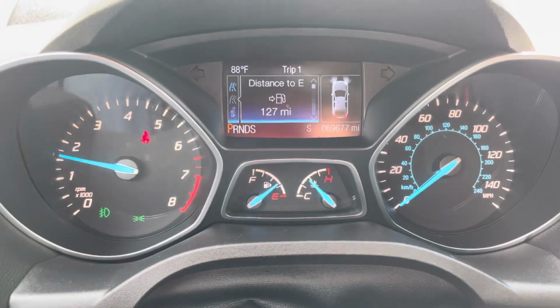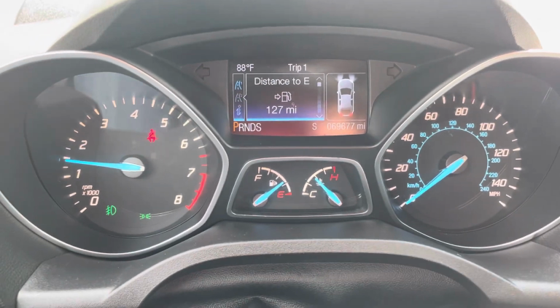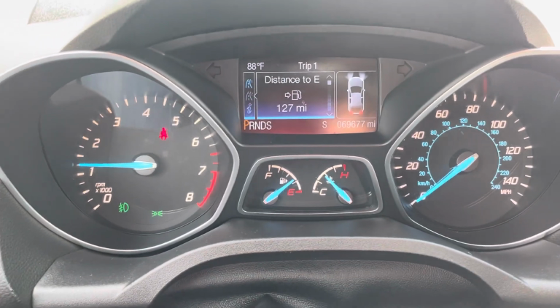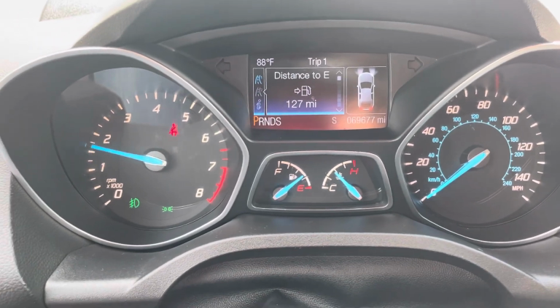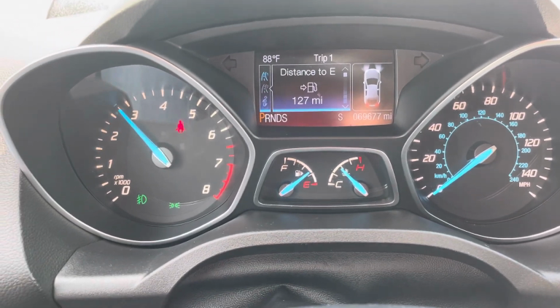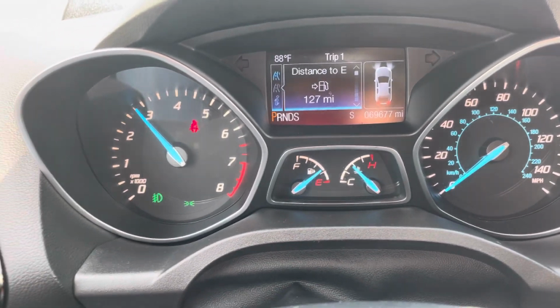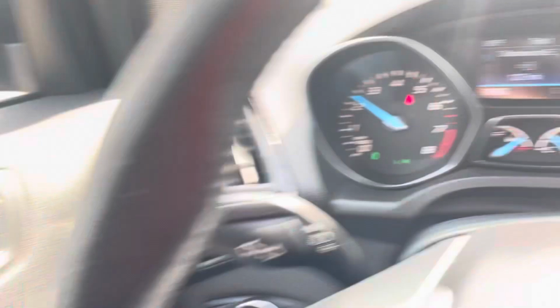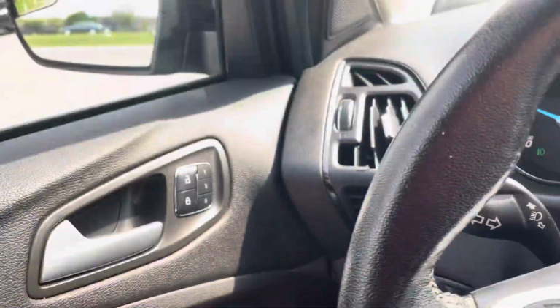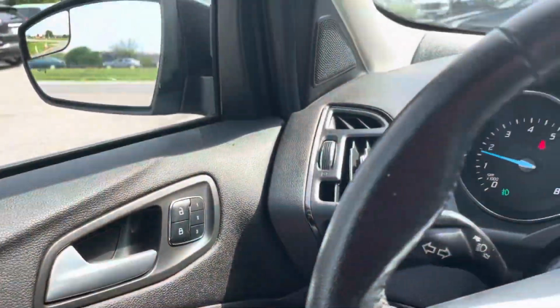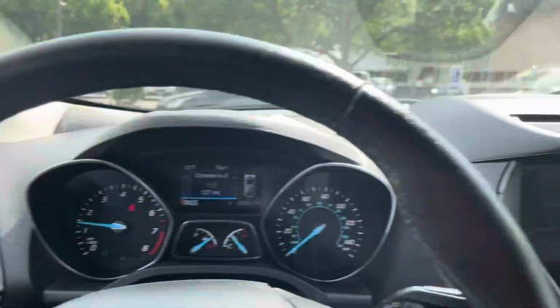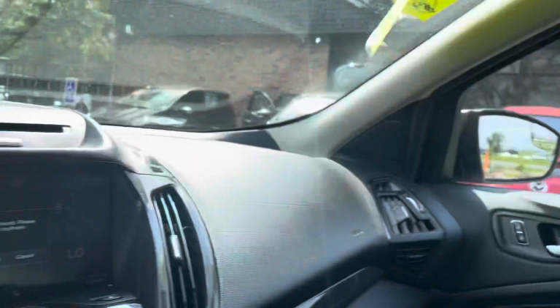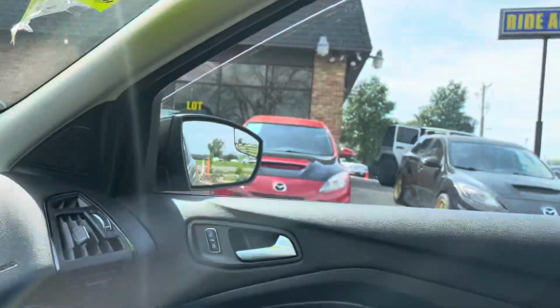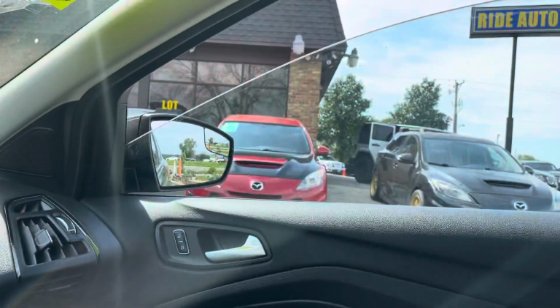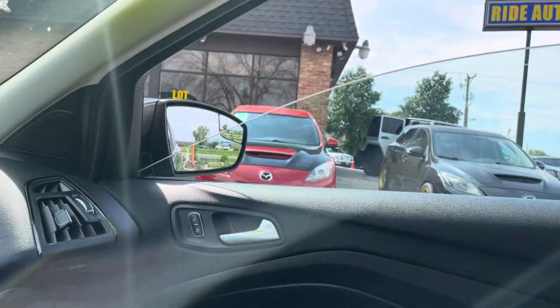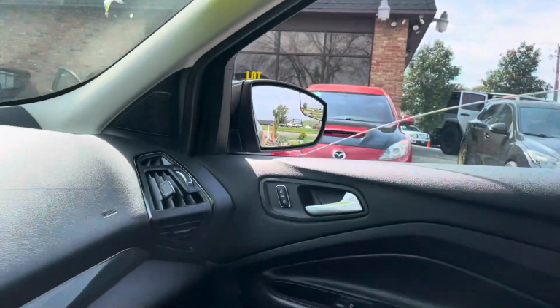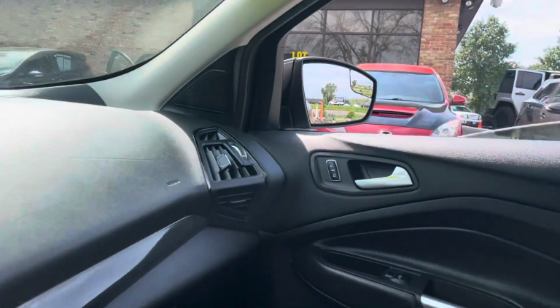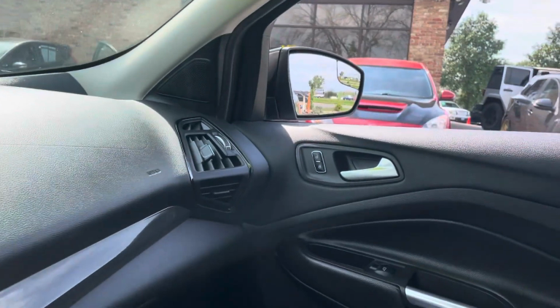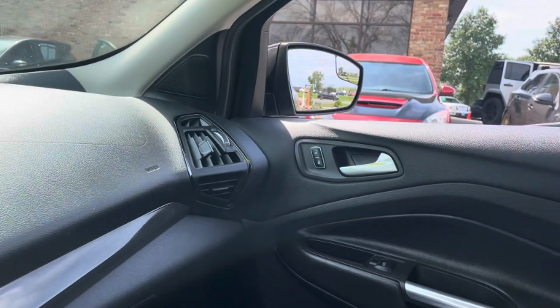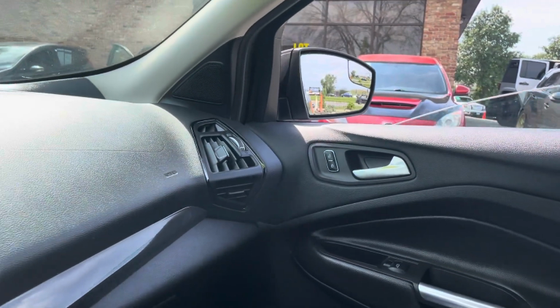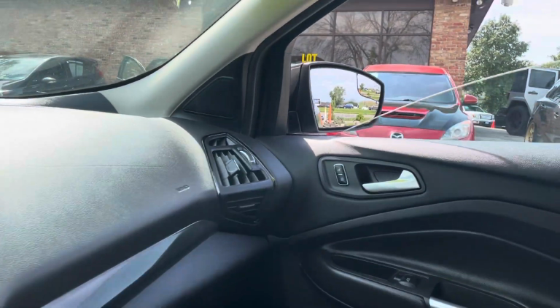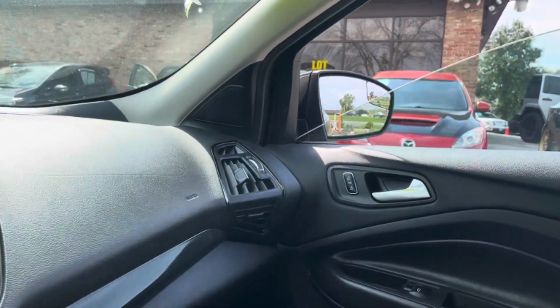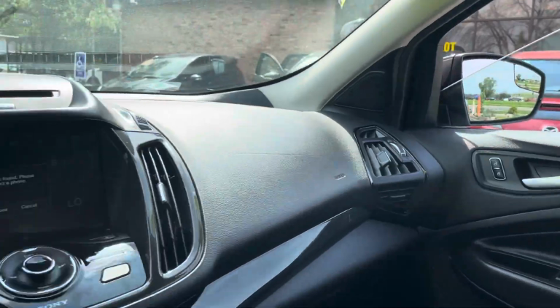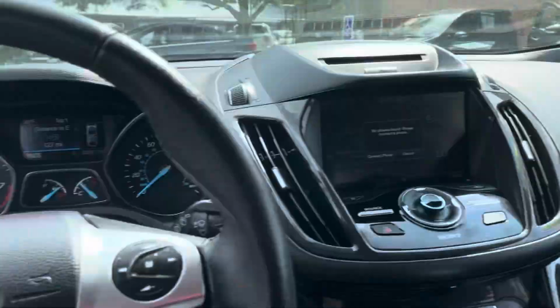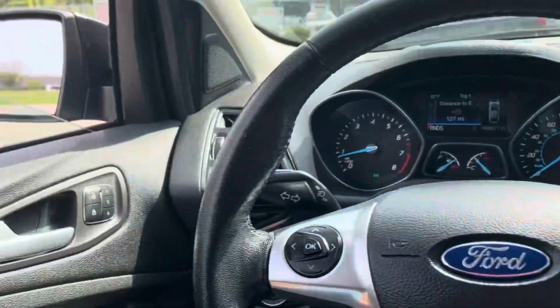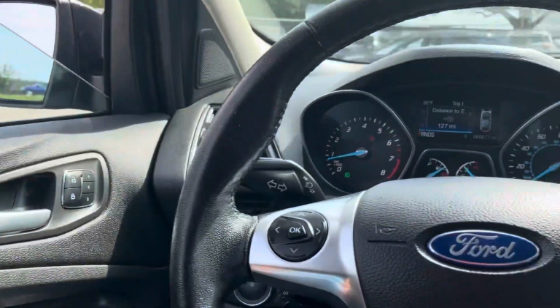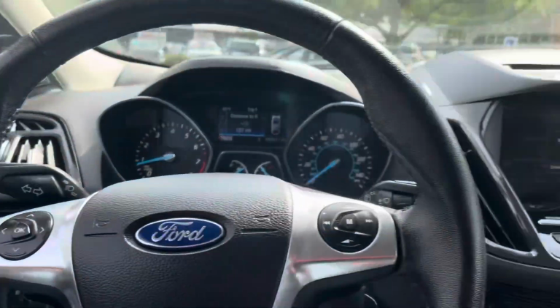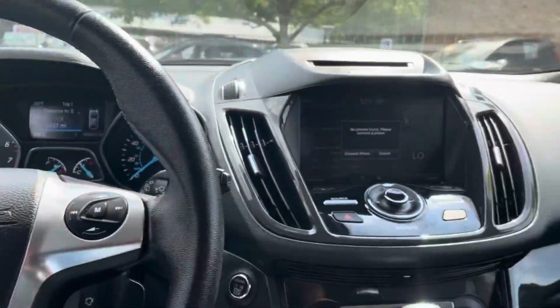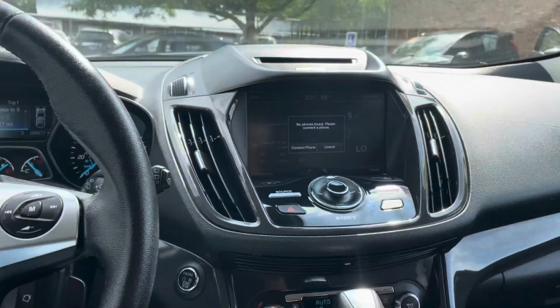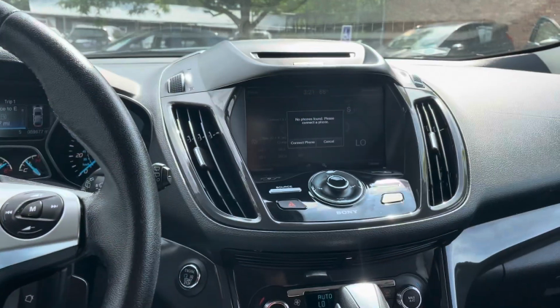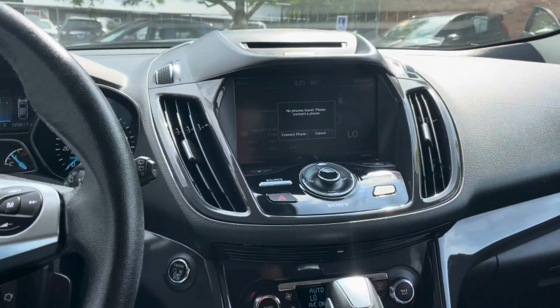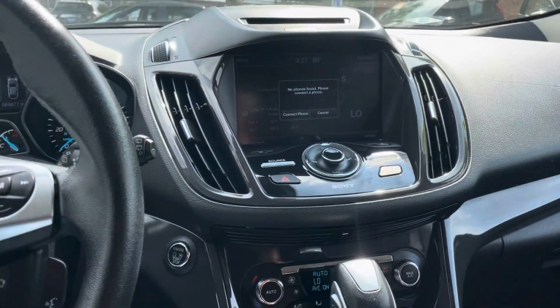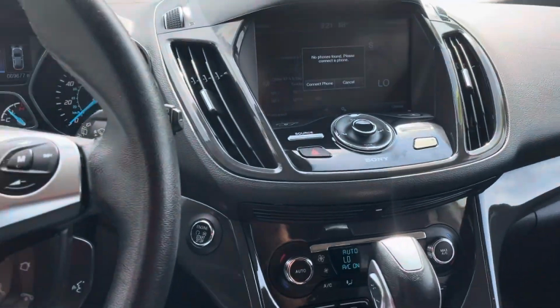No misfire, no hesitation. All the windows work. All the mirrors and door locks adjust. One-touch windows down, one-touch windows back up.